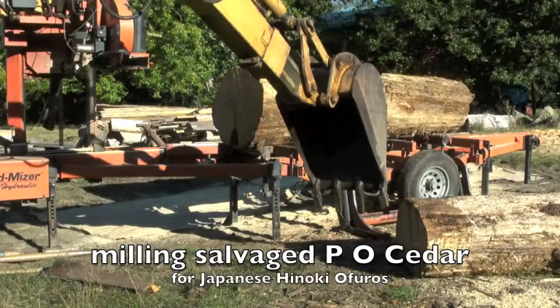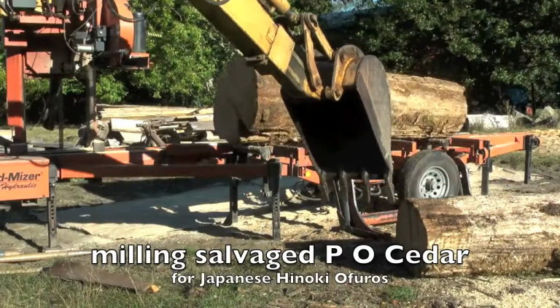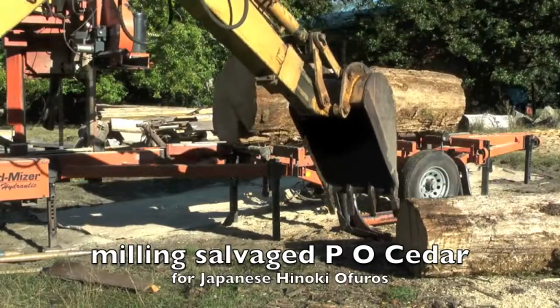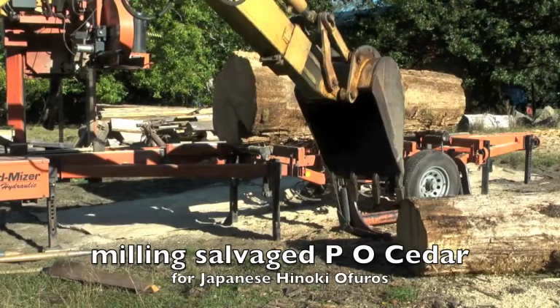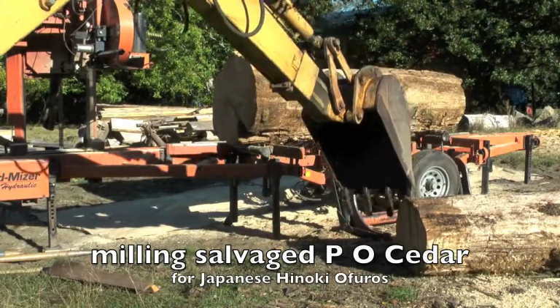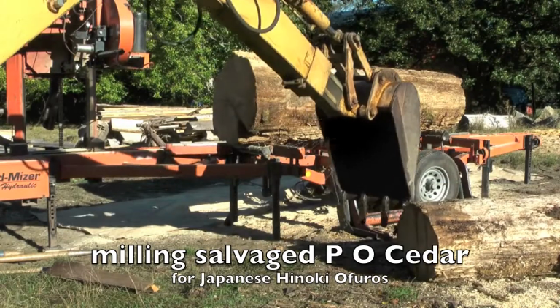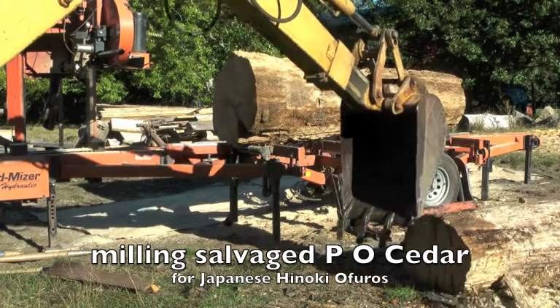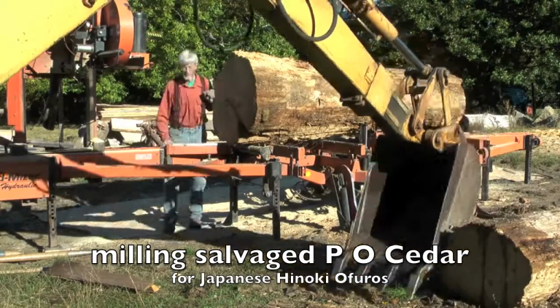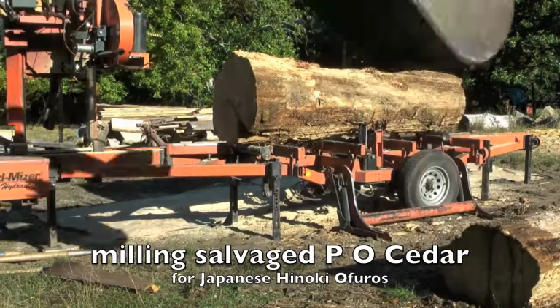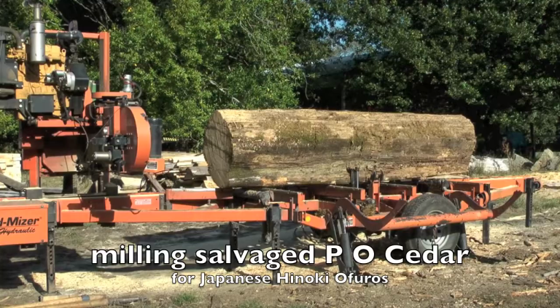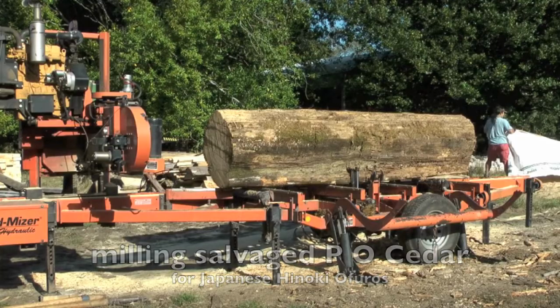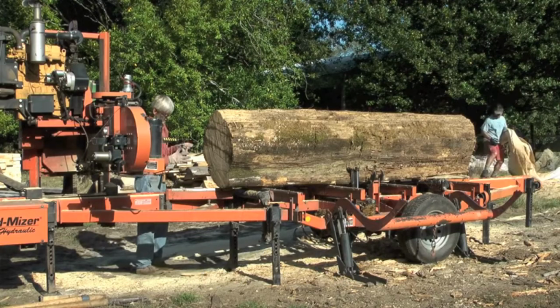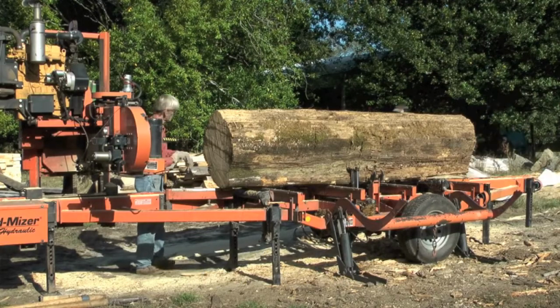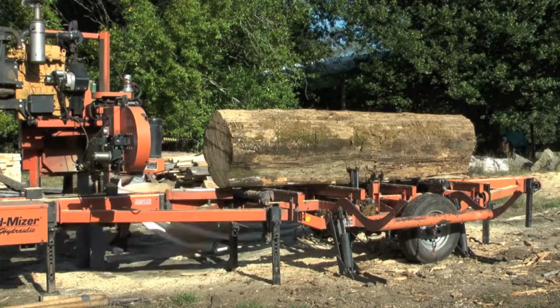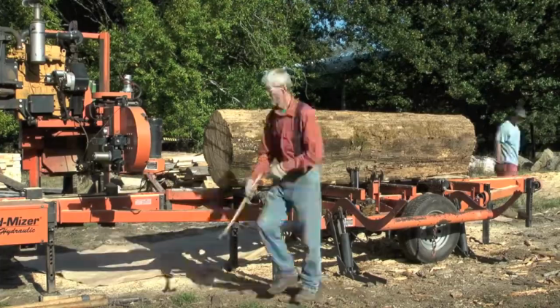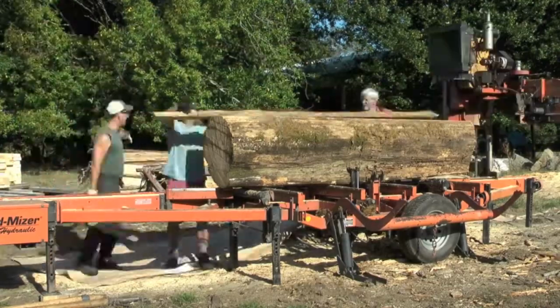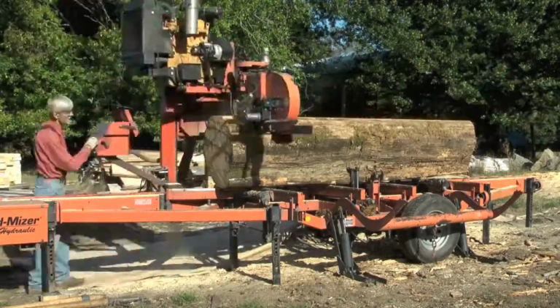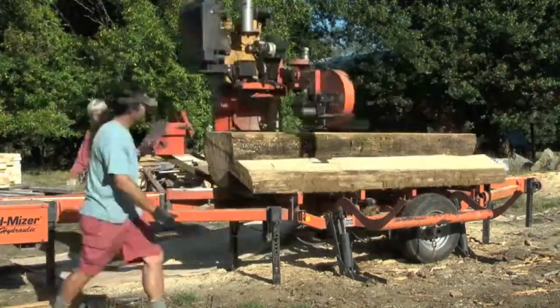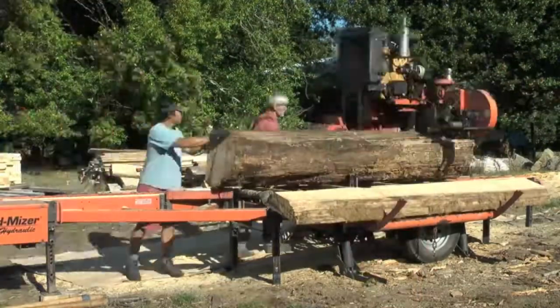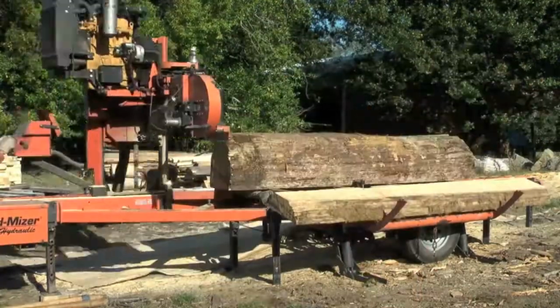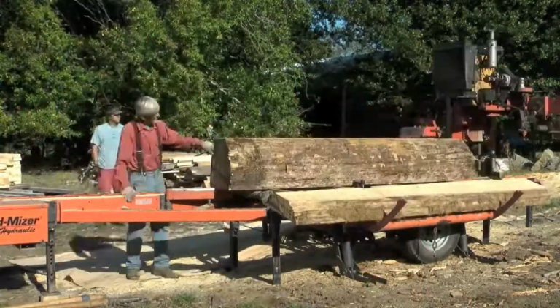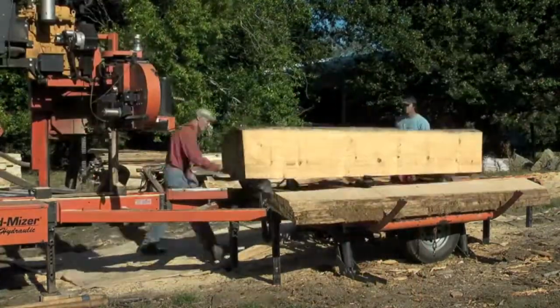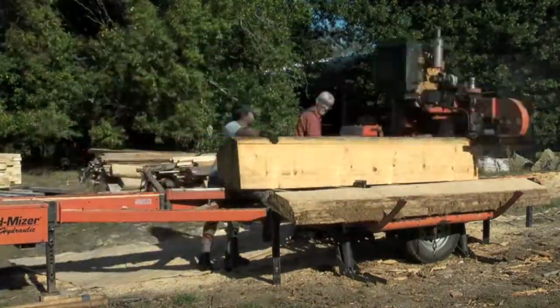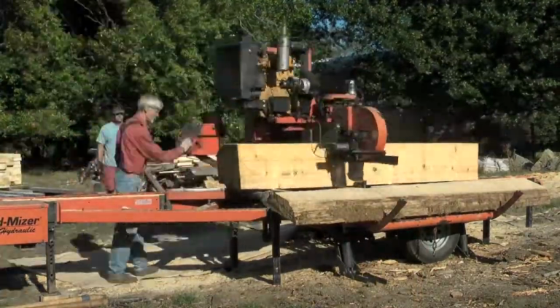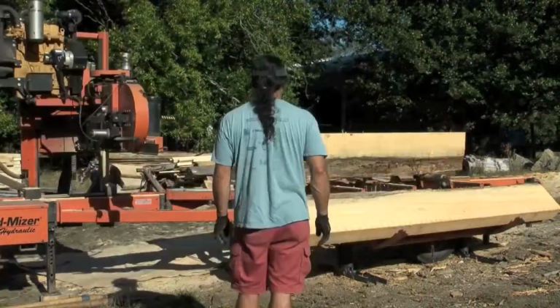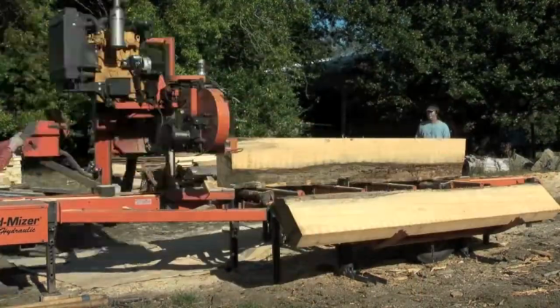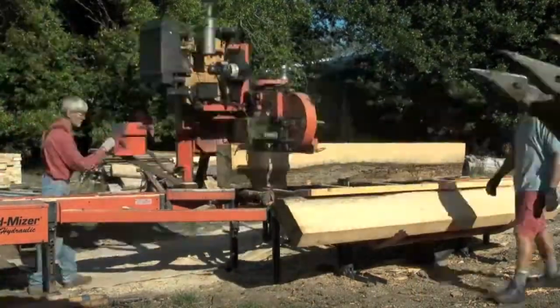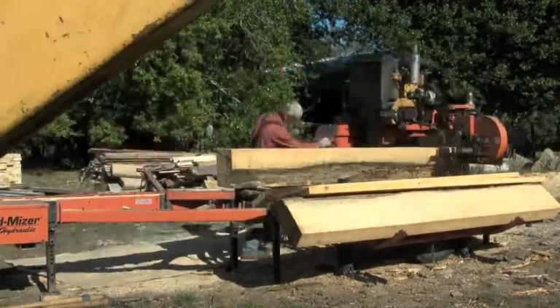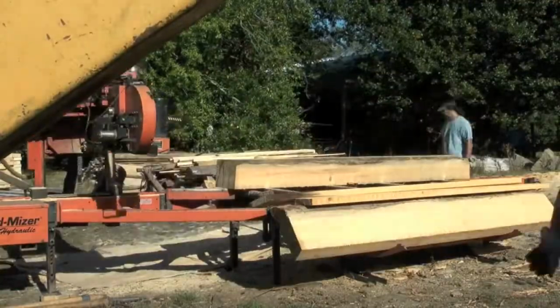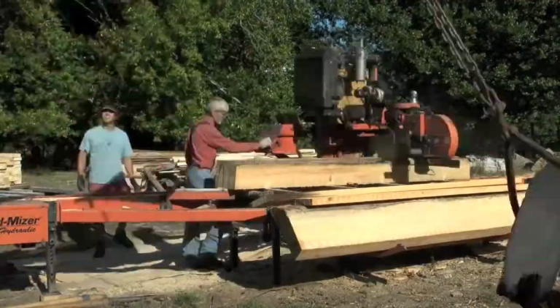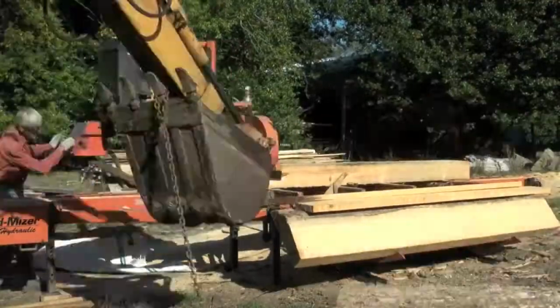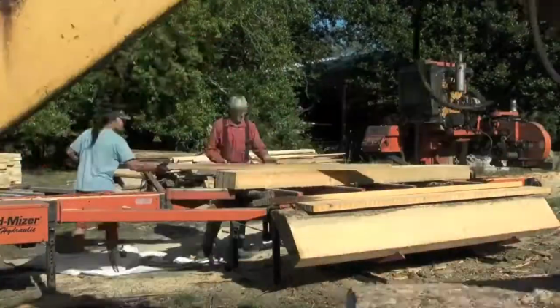We're milling Port Orford Cedar on the South Oregon coast, Pistol River, Oregon. These are old-growth, fine-grain, buckskin Port Orford Cedar logs.